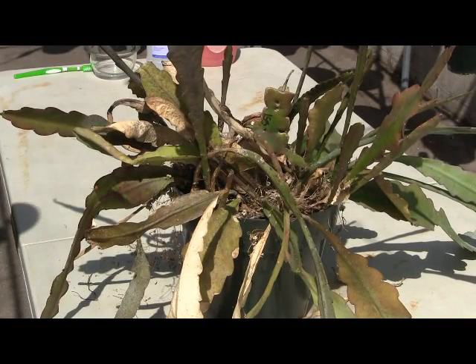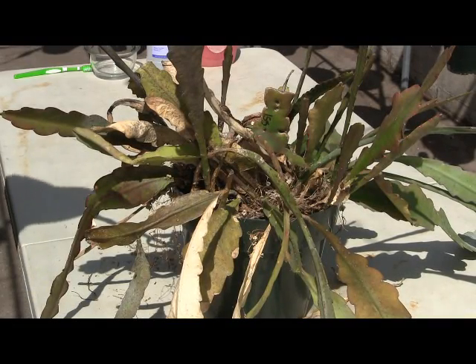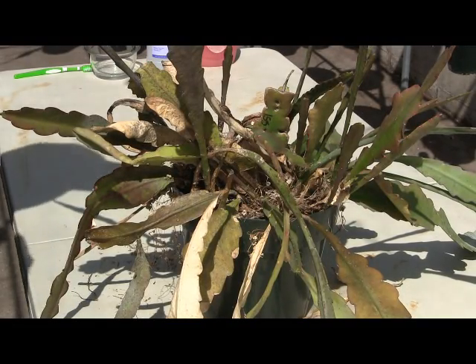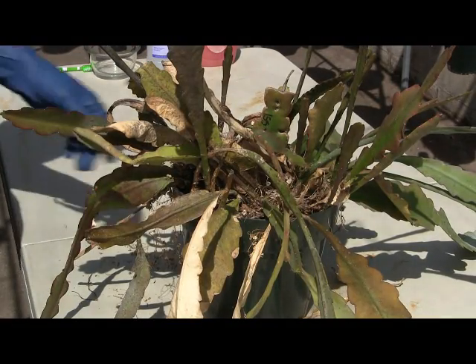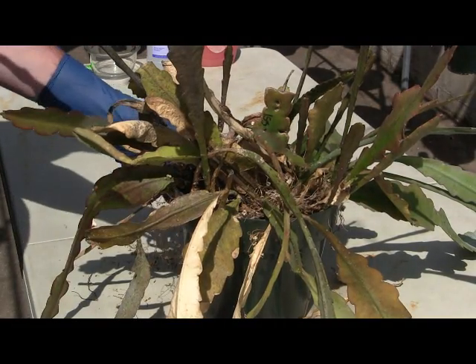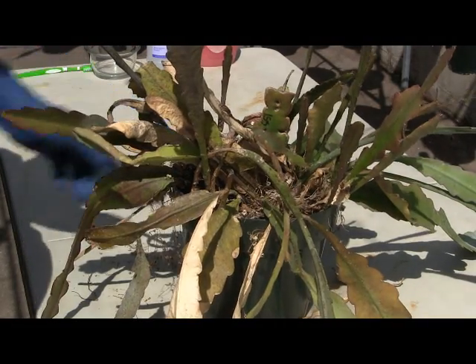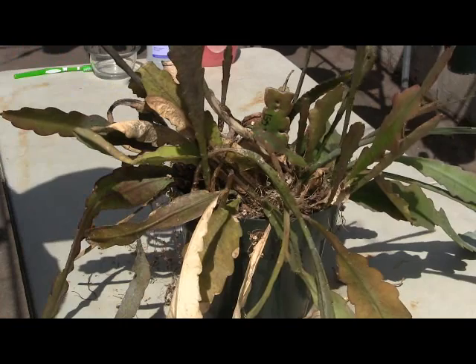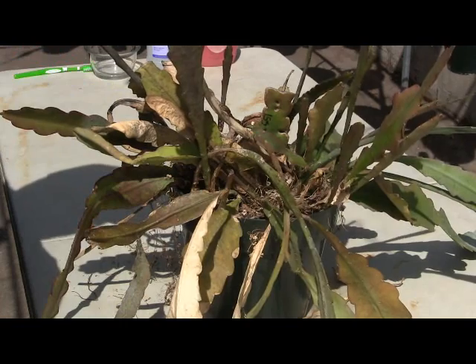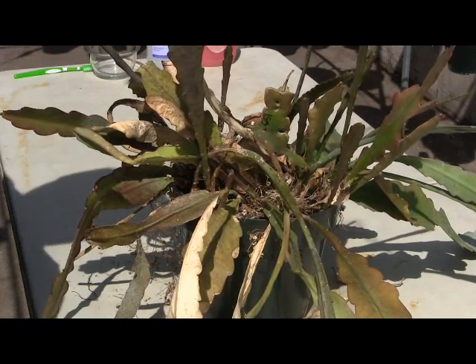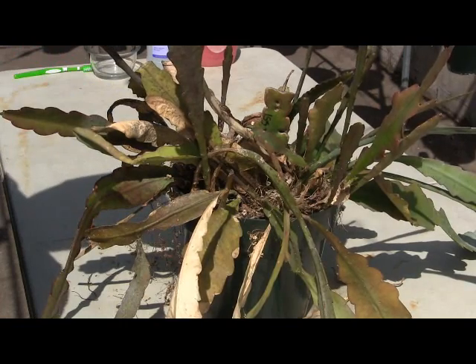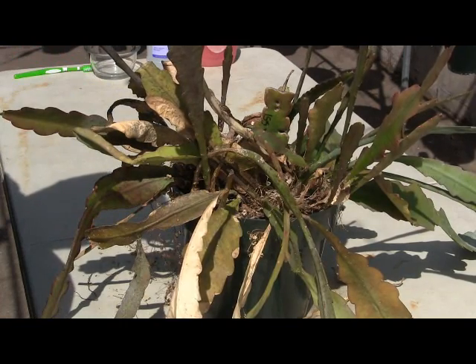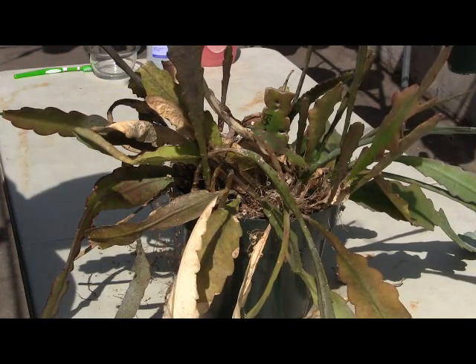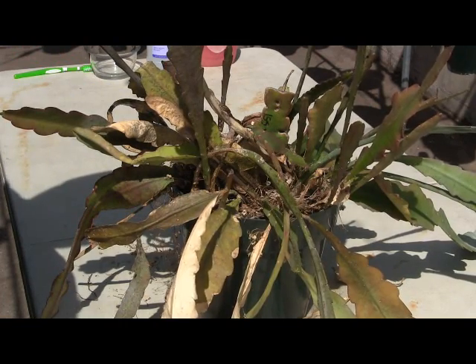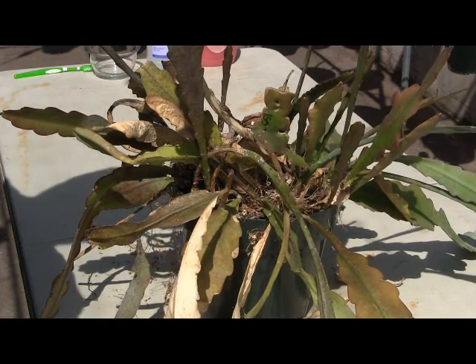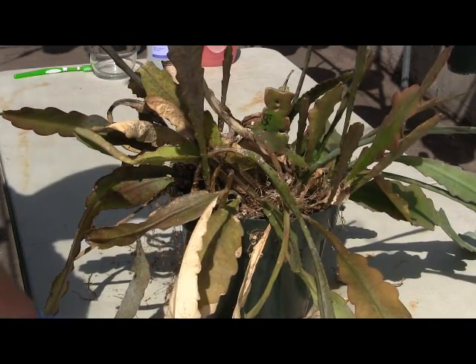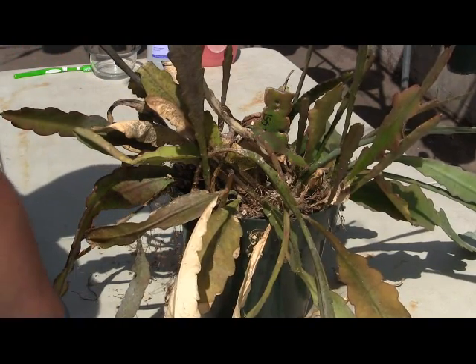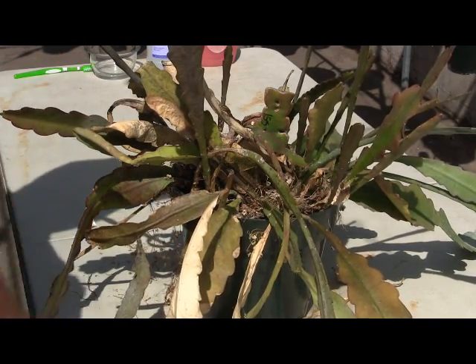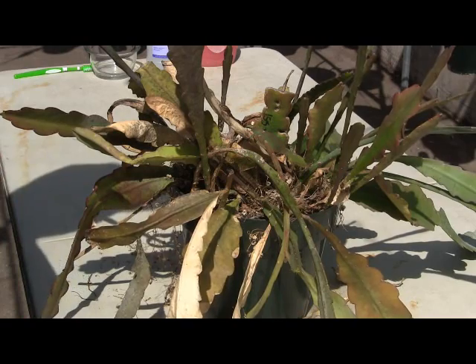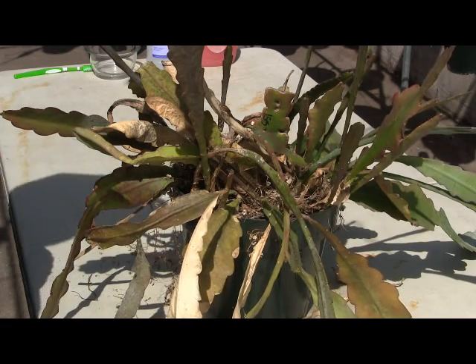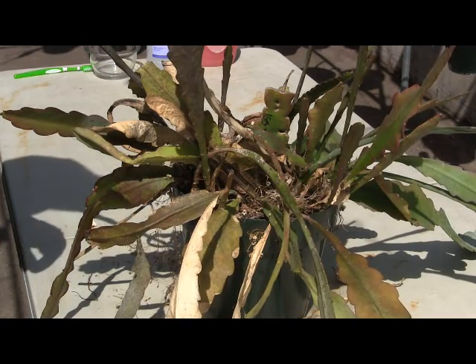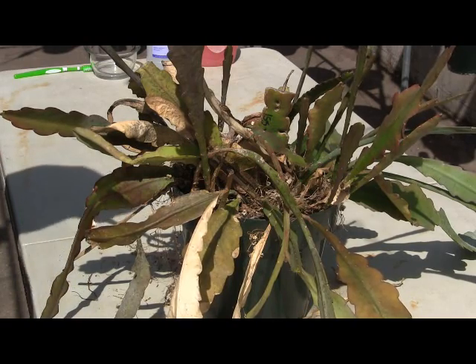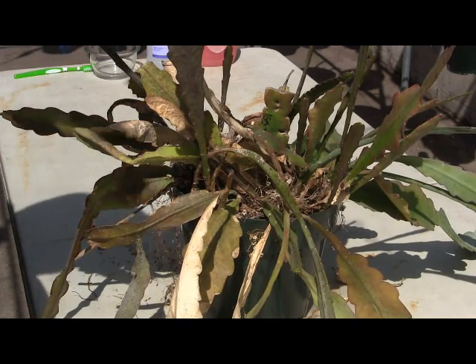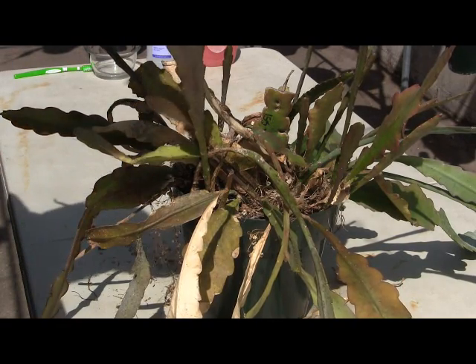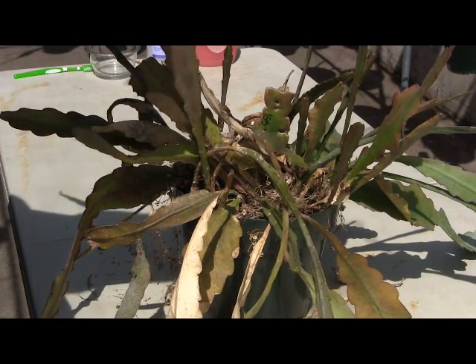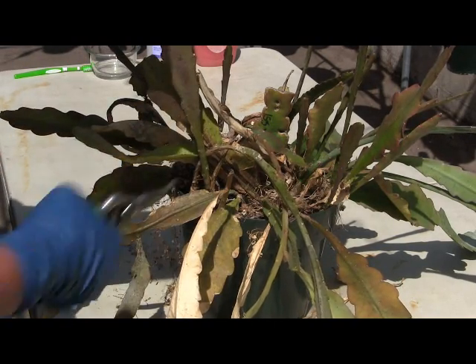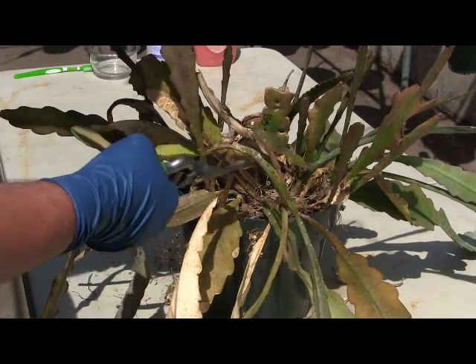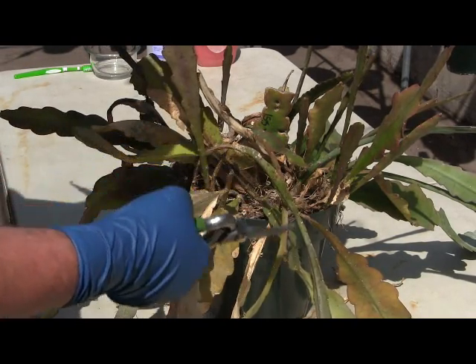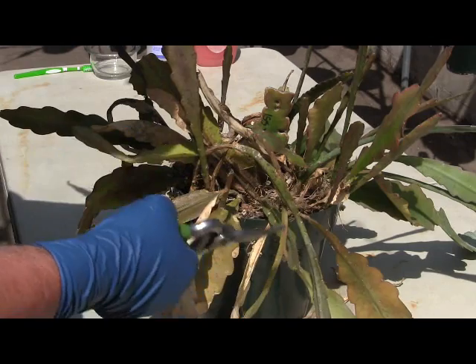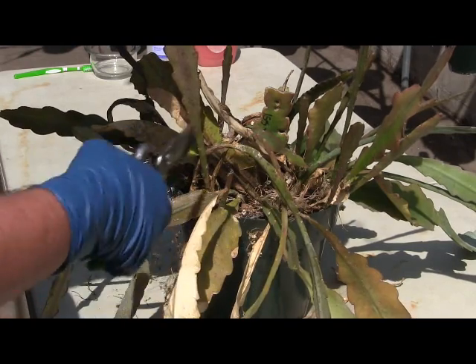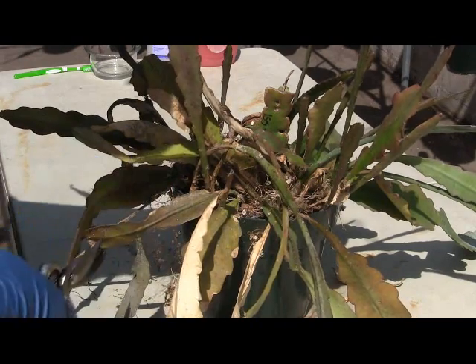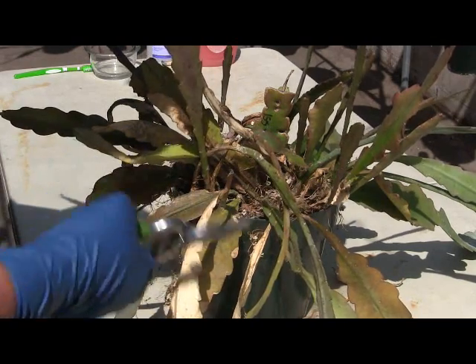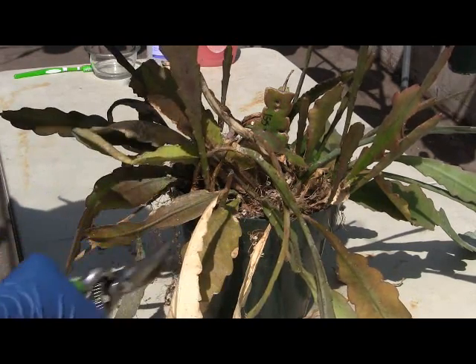All right, today we're going to show you how to take an epi plant that's seen better days and turn it back into a plant that you'd like to keep. You've got a couple things going wrong with this one — it's got scale all over the branches and a lot of dieback.